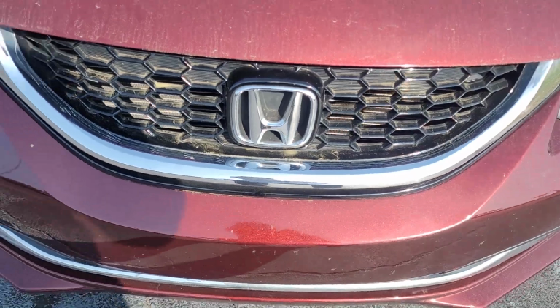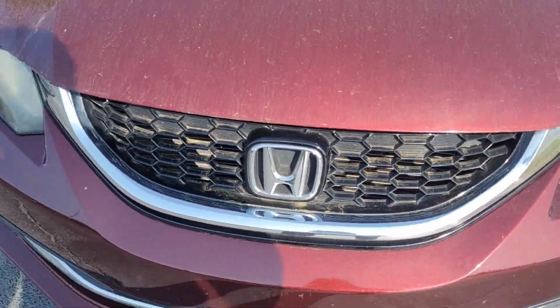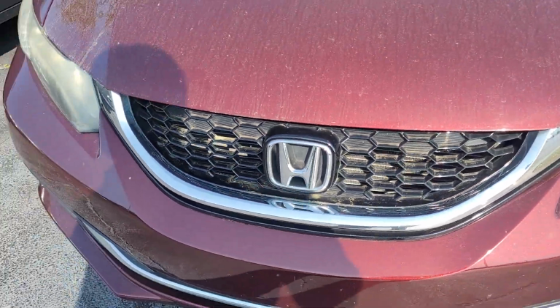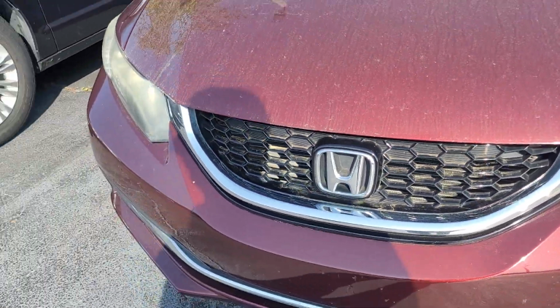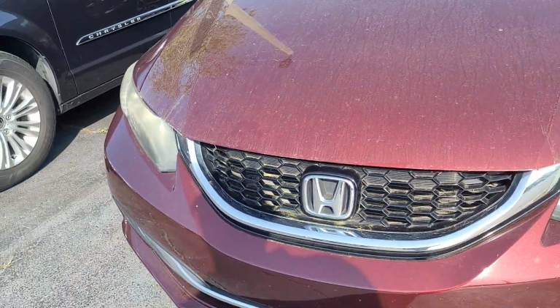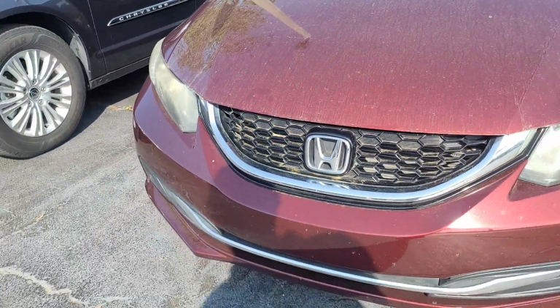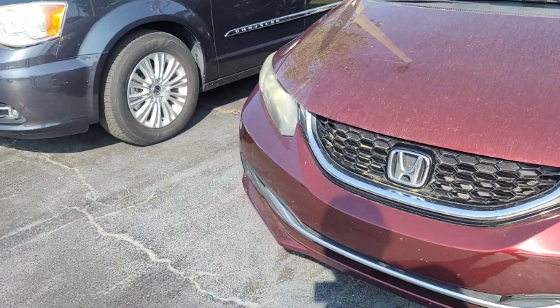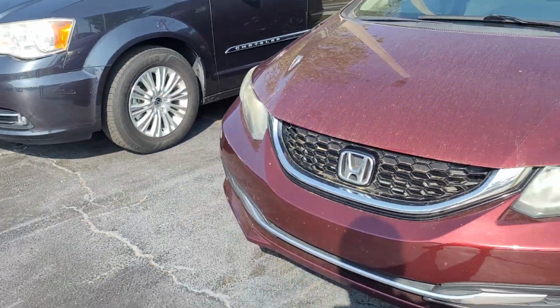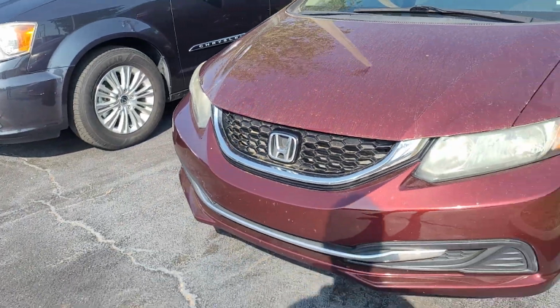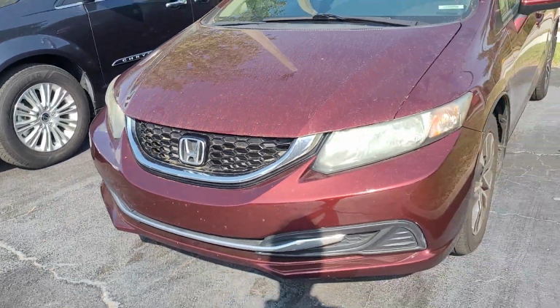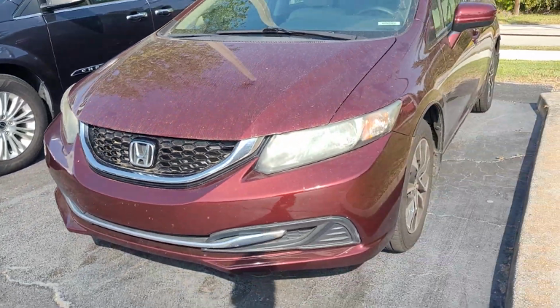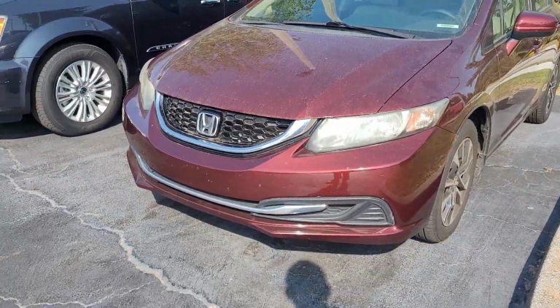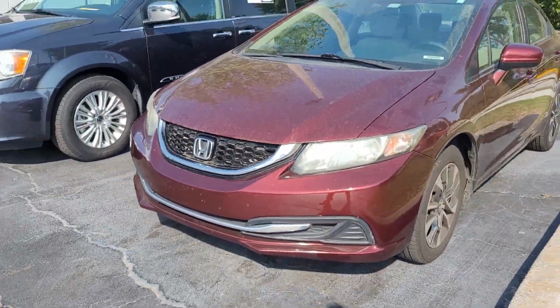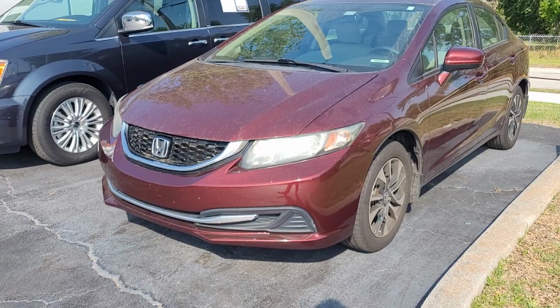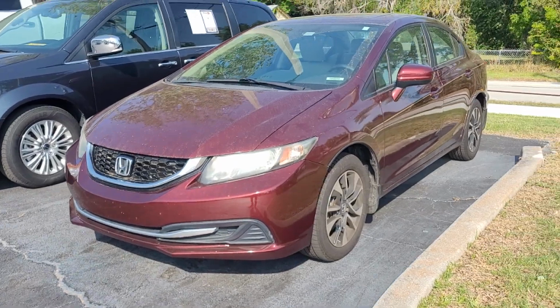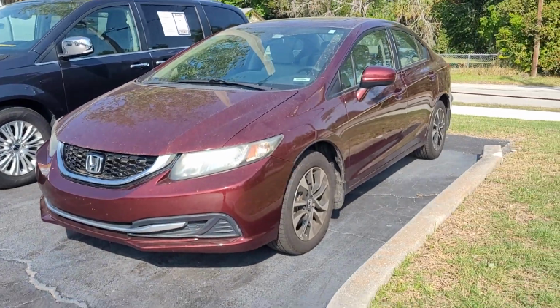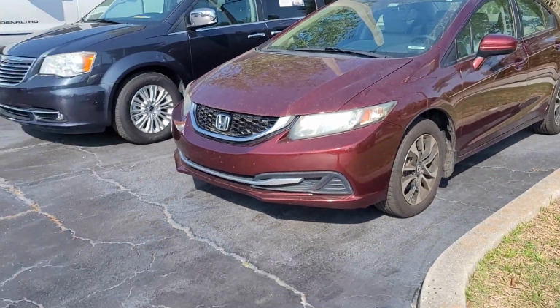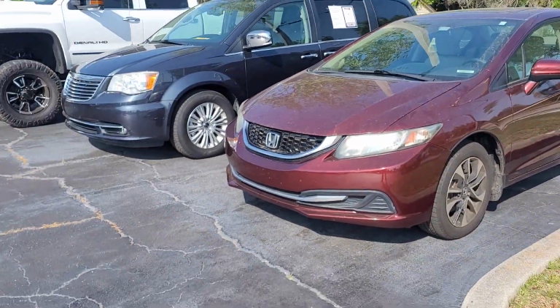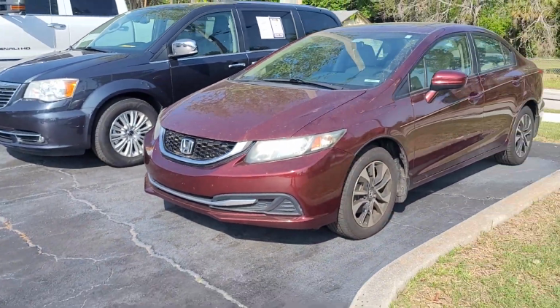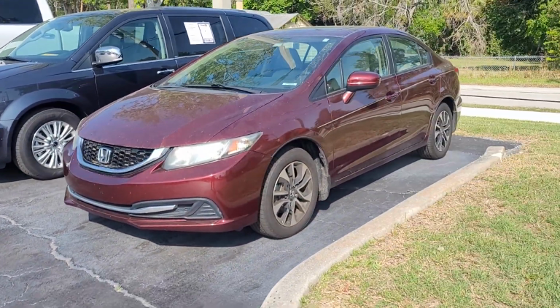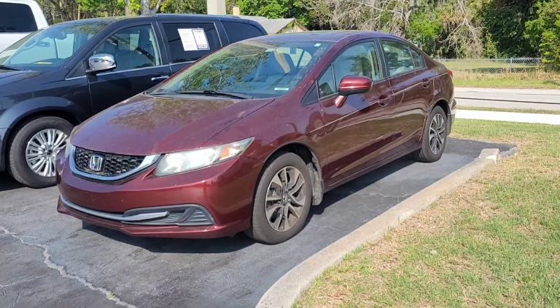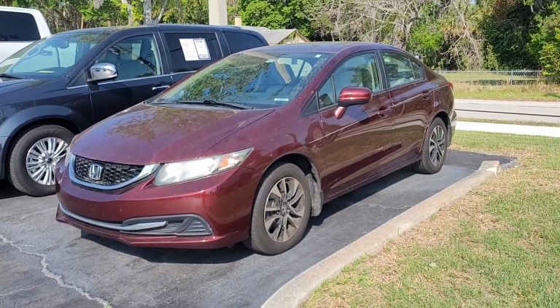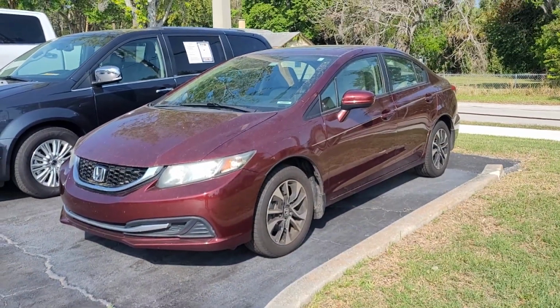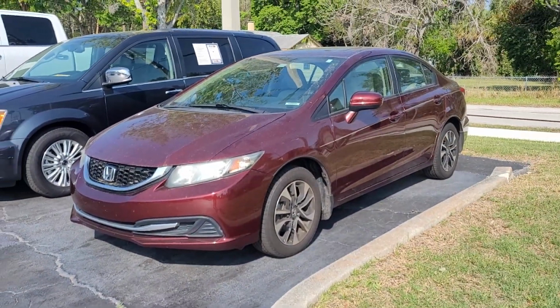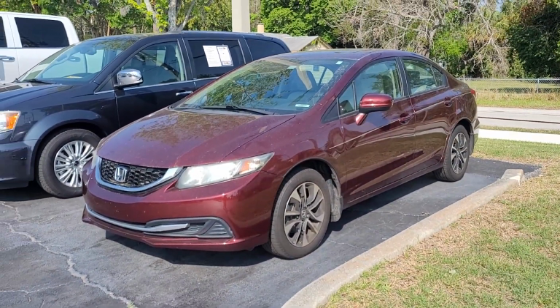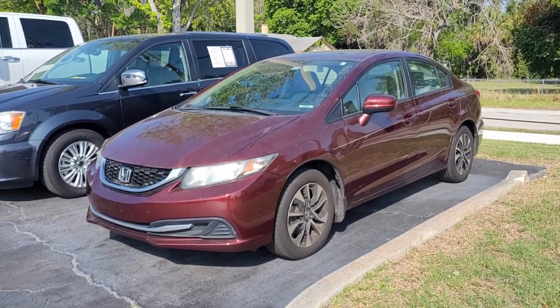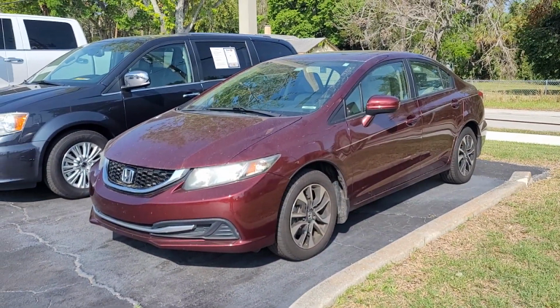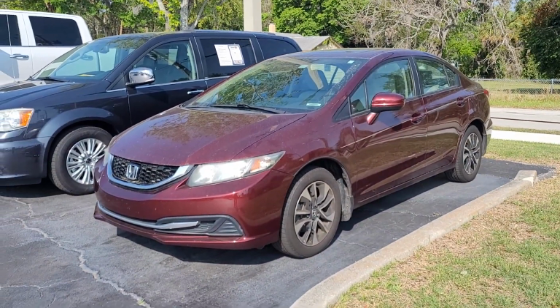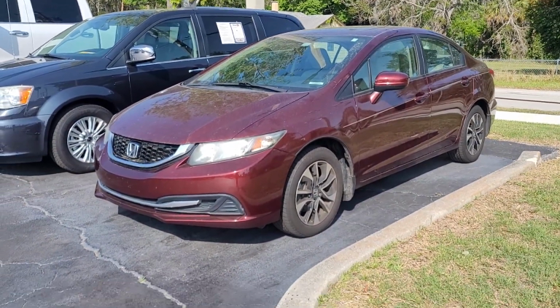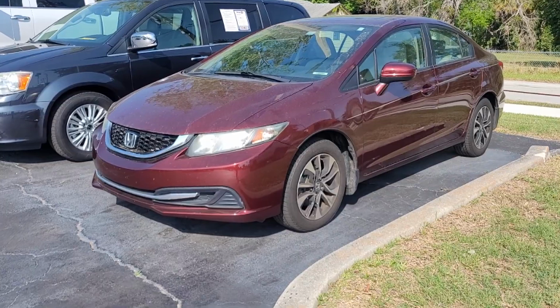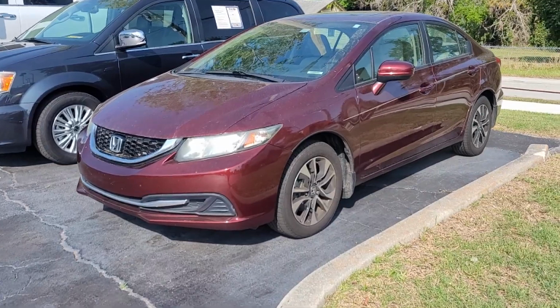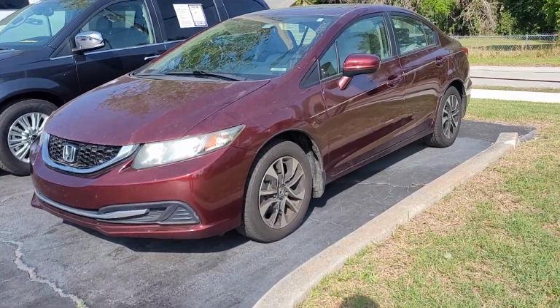This is Joe from Richie Autos in Daytona Beach, Florida. This is the 2014 Honda Civic that you inquired on. The vehicle is available — recent trade-in, still going through our reconditioning process.